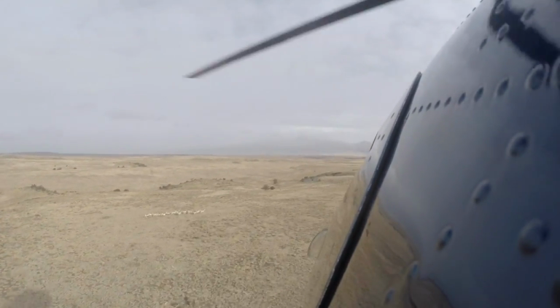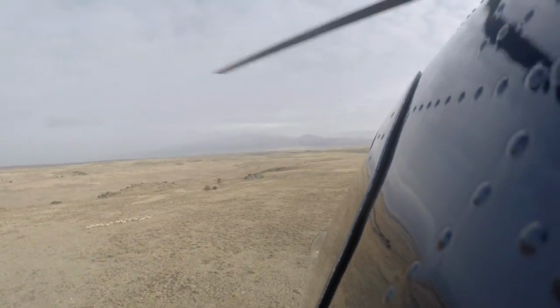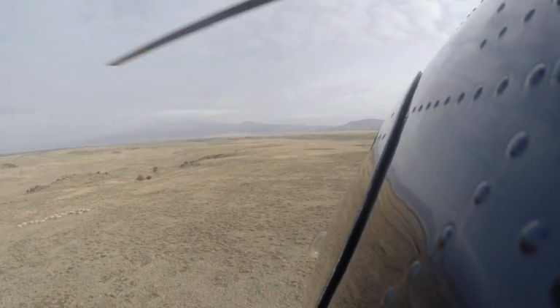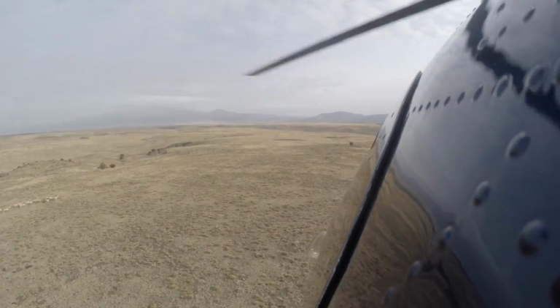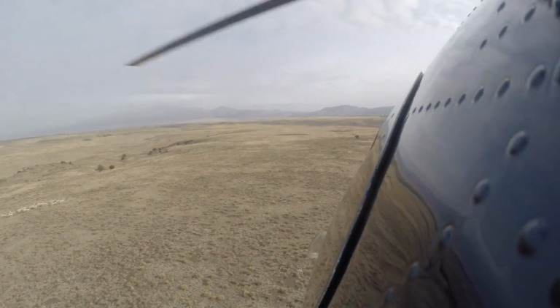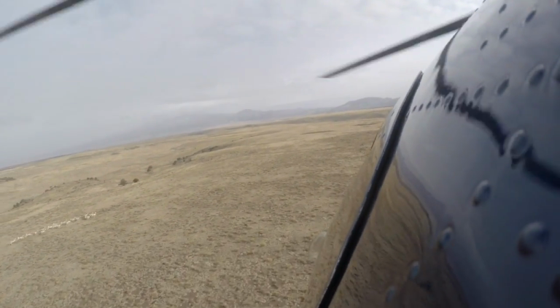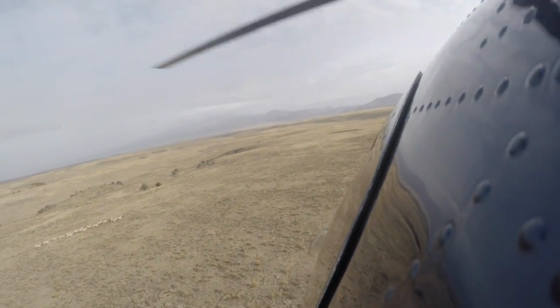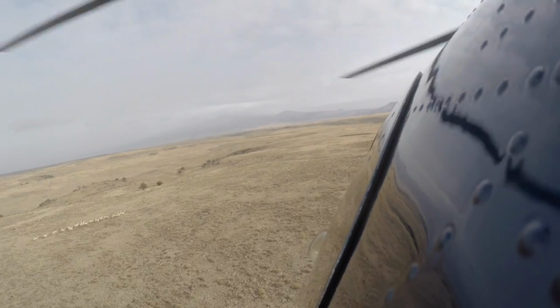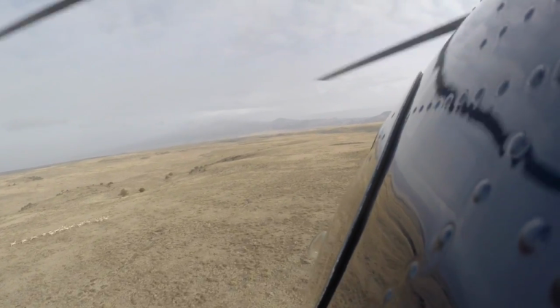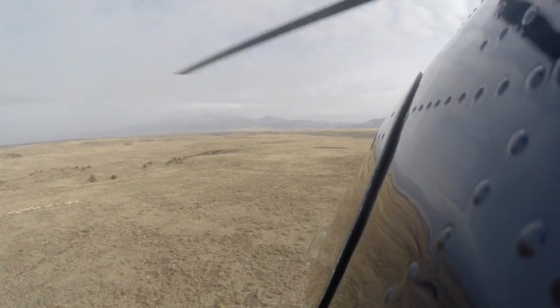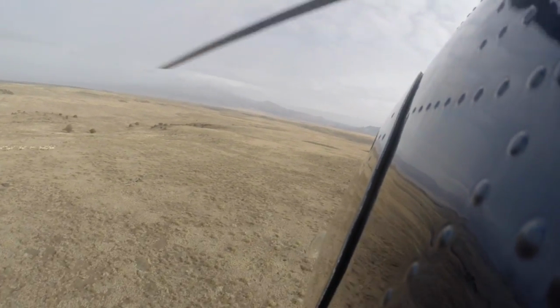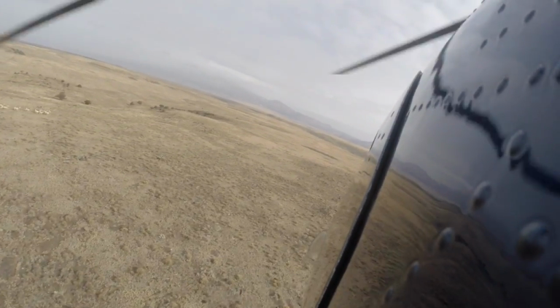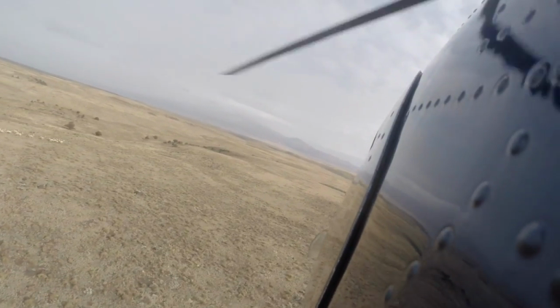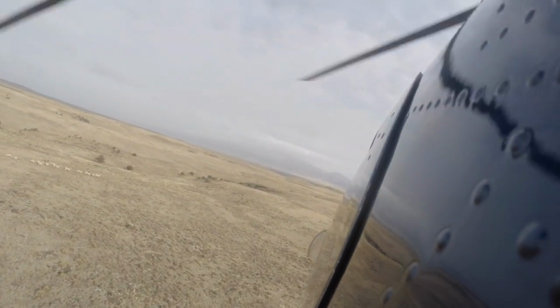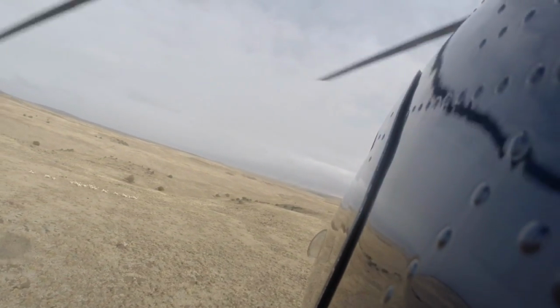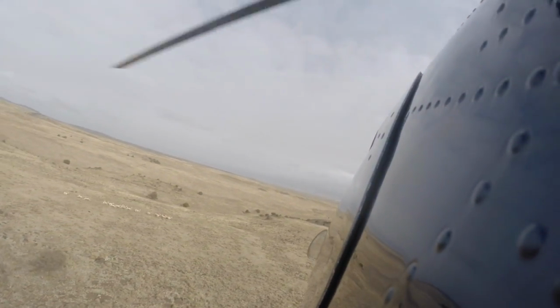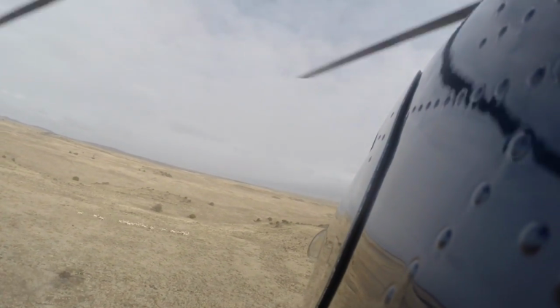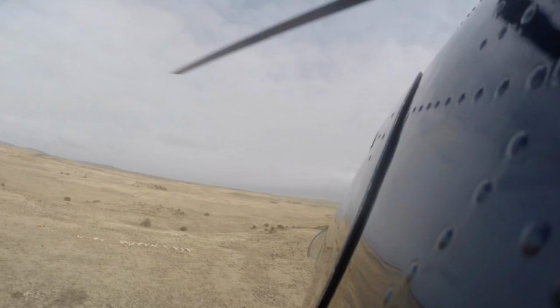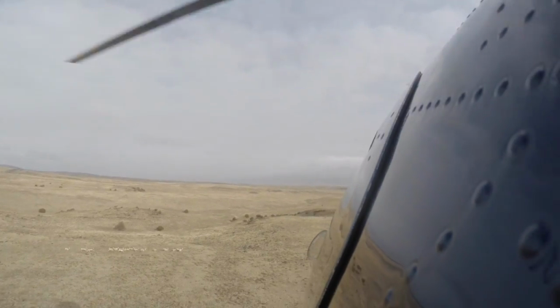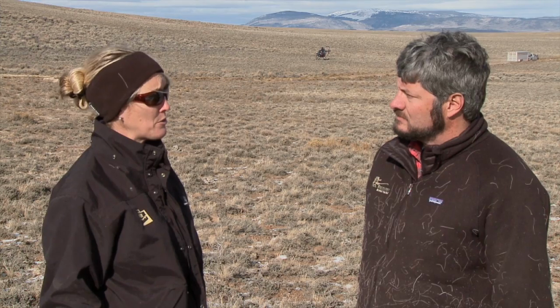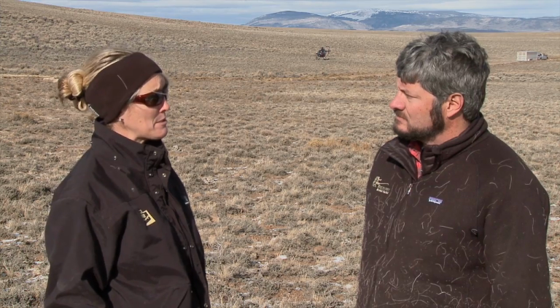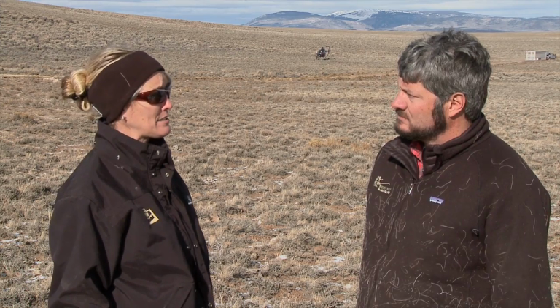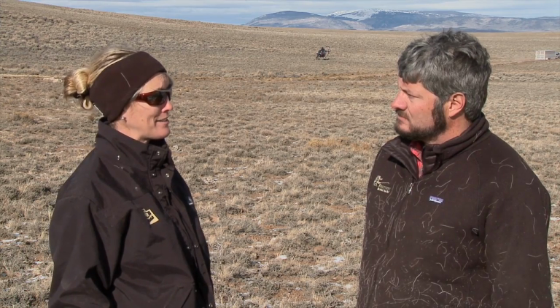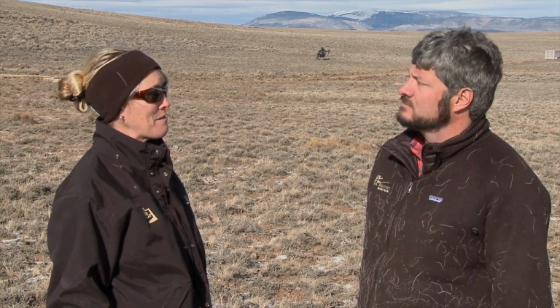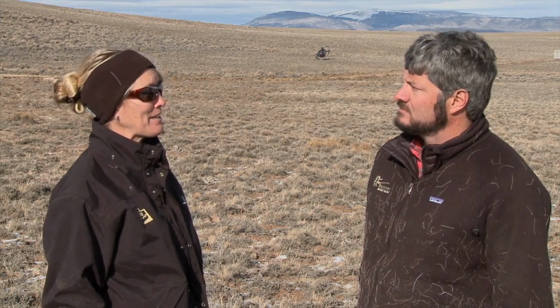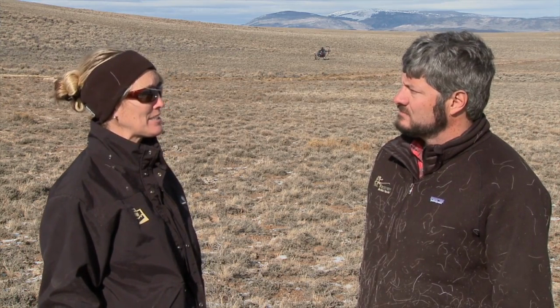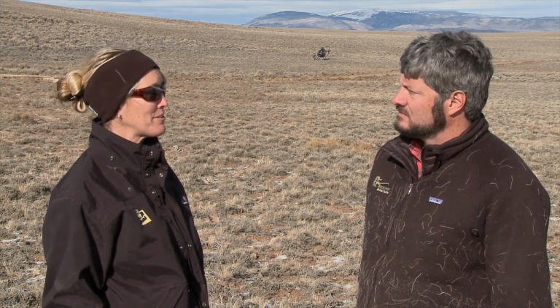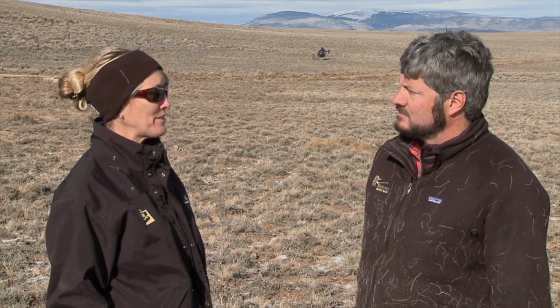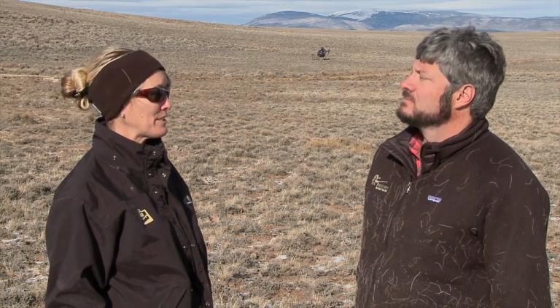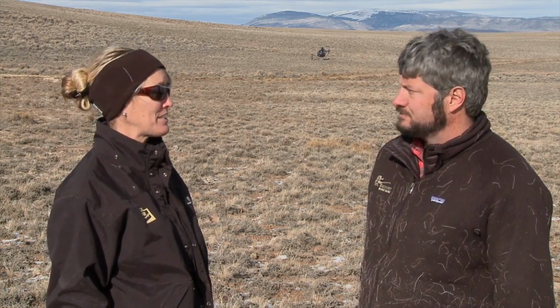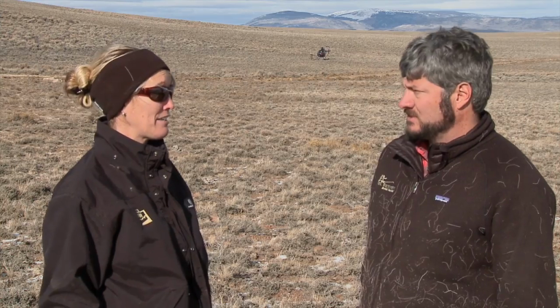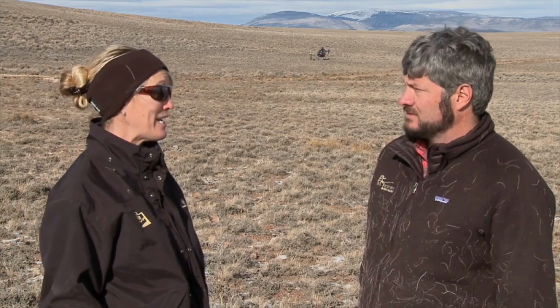Why are they doing so well here? Parker Mountain, whether it's the high elevation or a little more moisture than other pronghorn habitat, it seems to be the nursery for the rest of the state, if not the west.